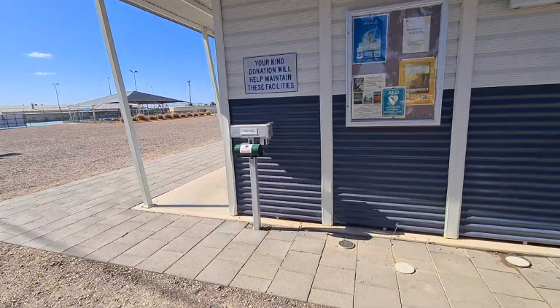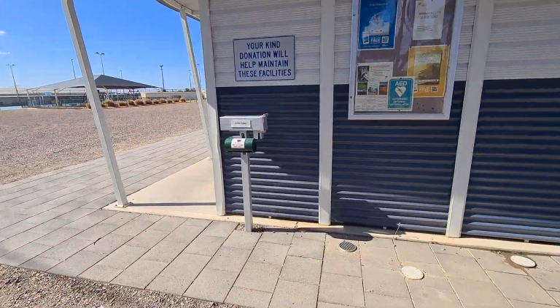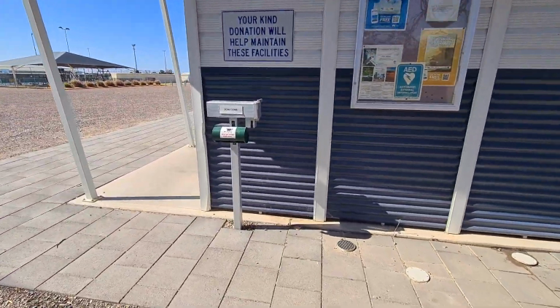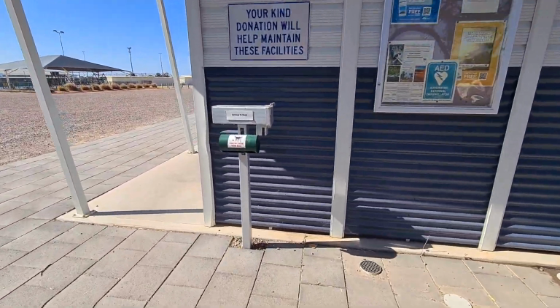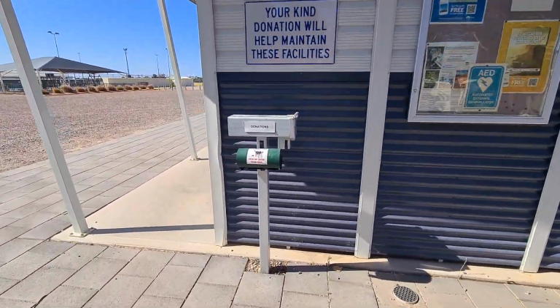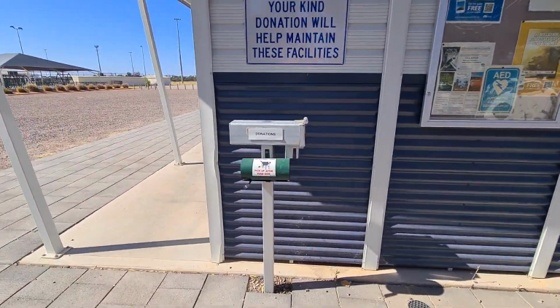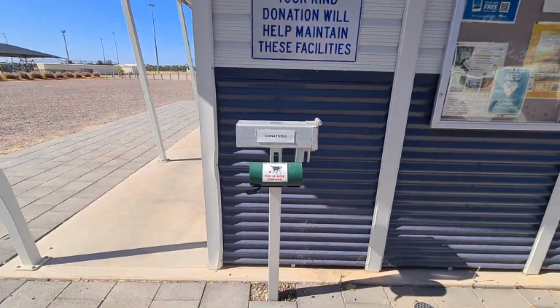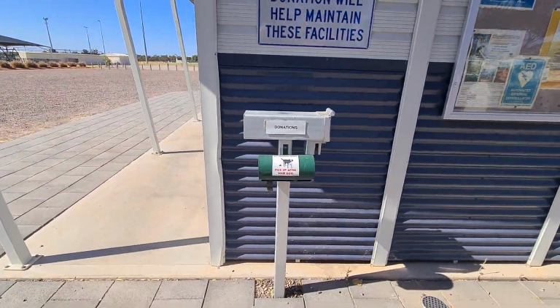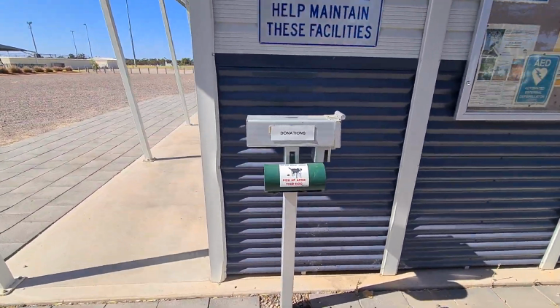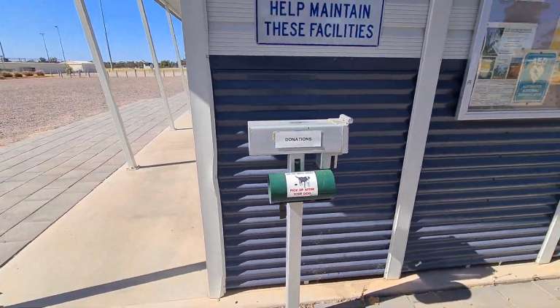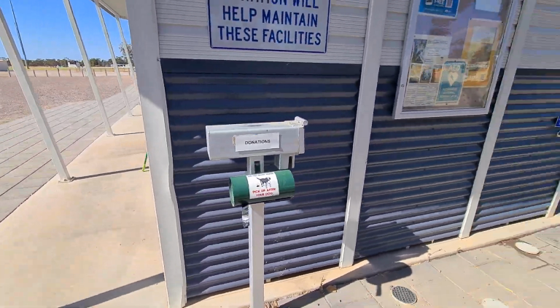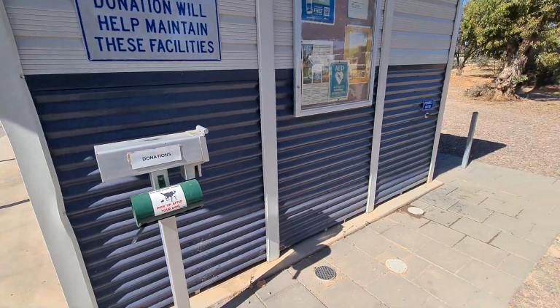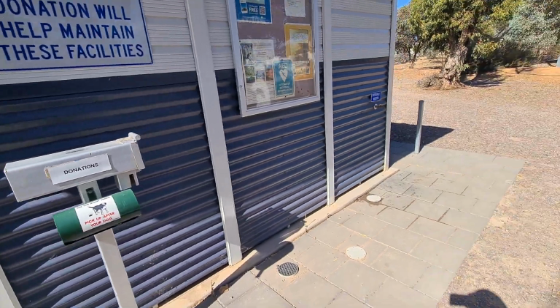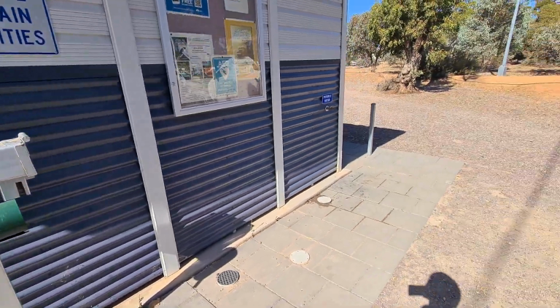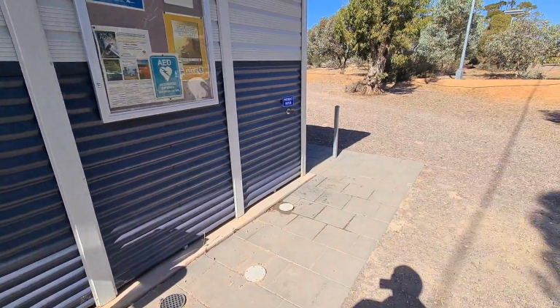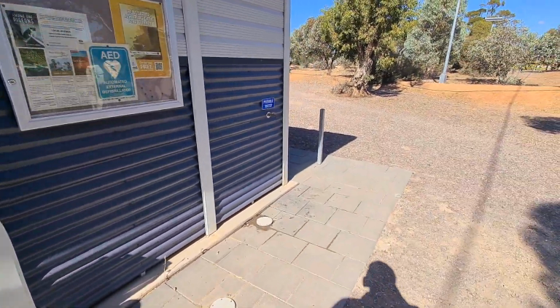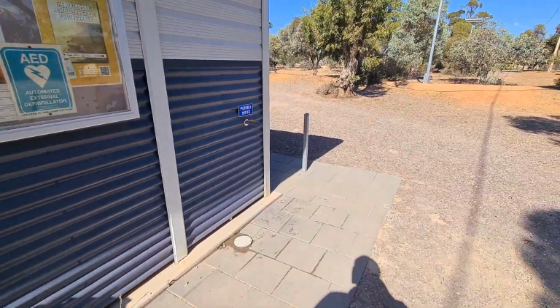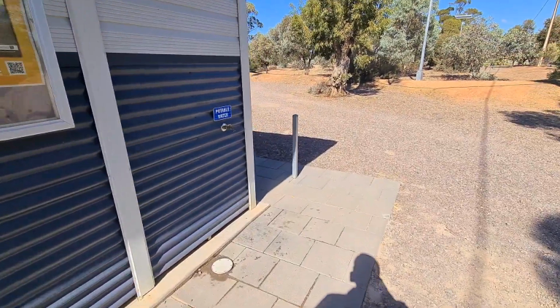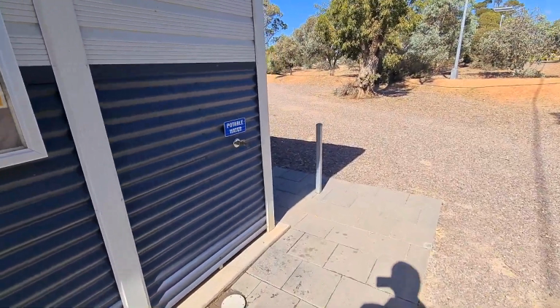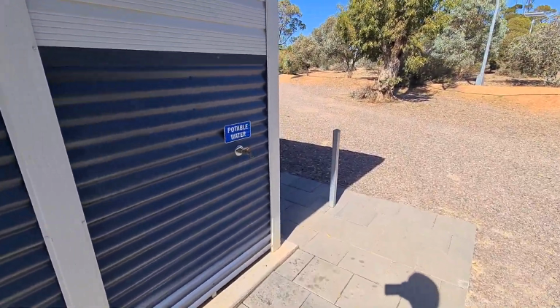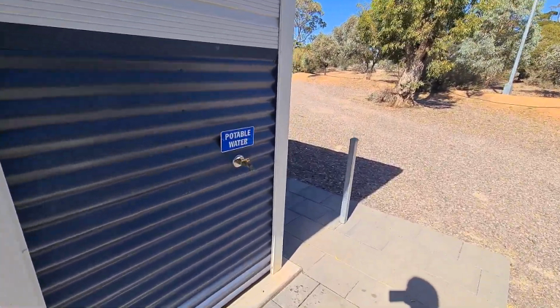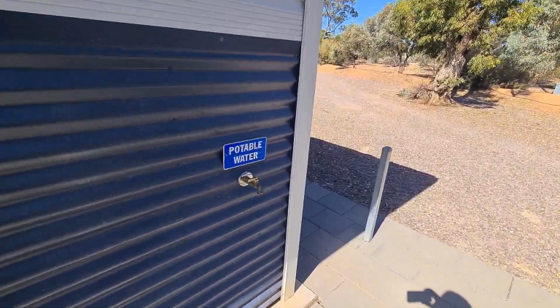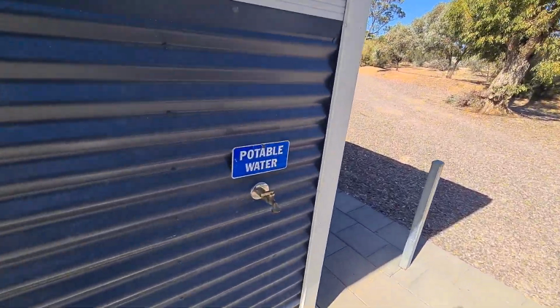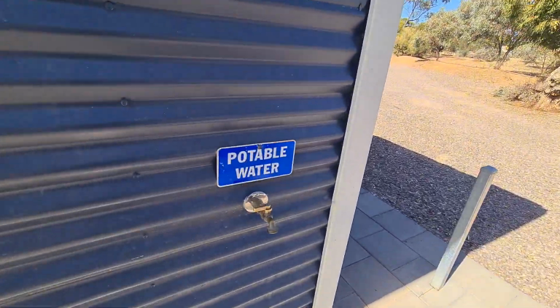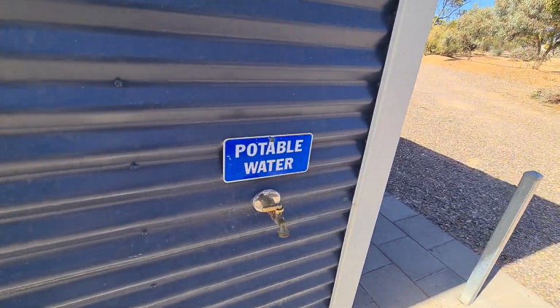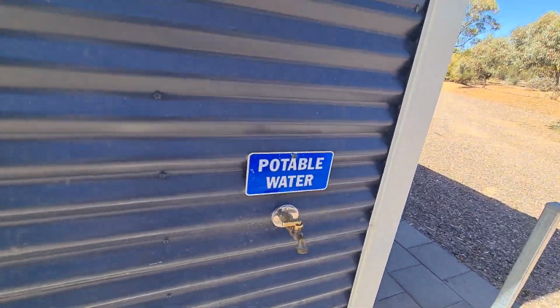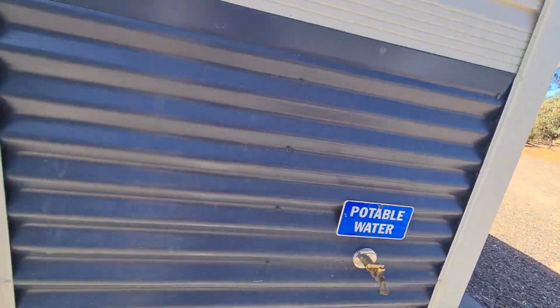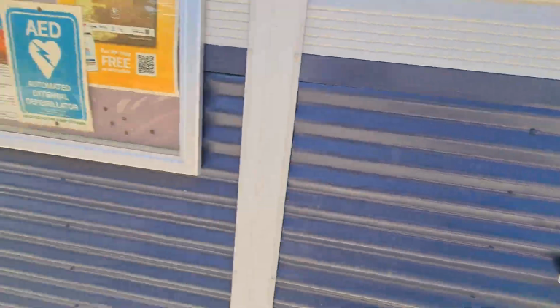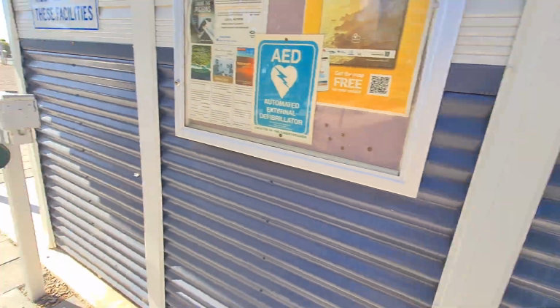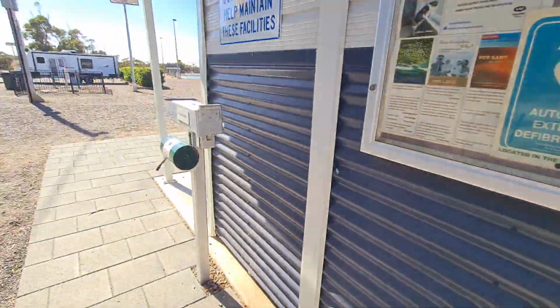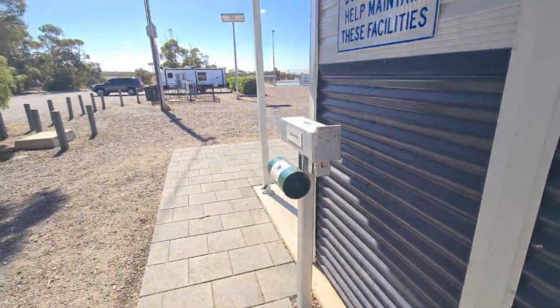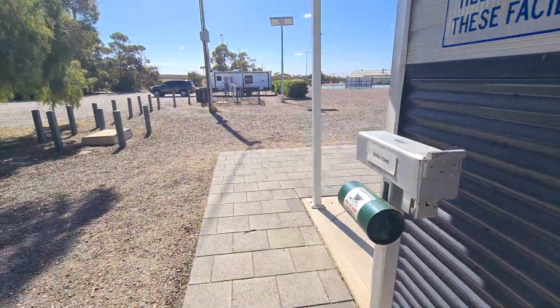You've got a donation box again and bags for your pets. There's another tap here for potable water — I've seen quite a few of them around the place.